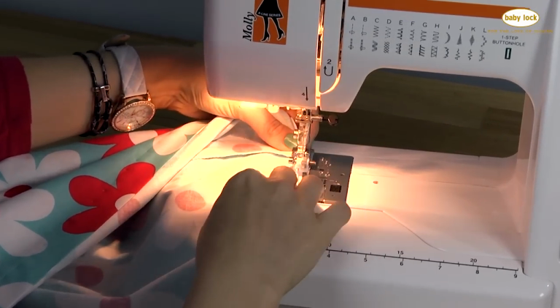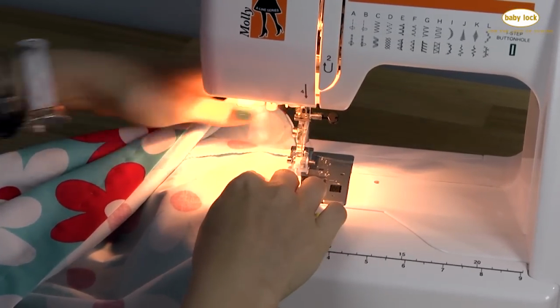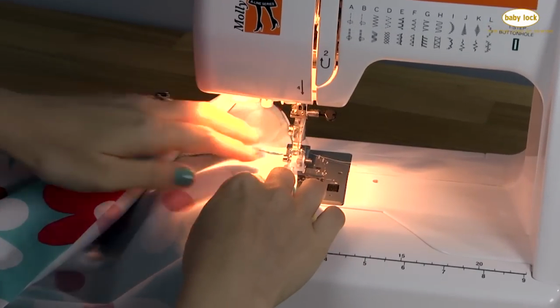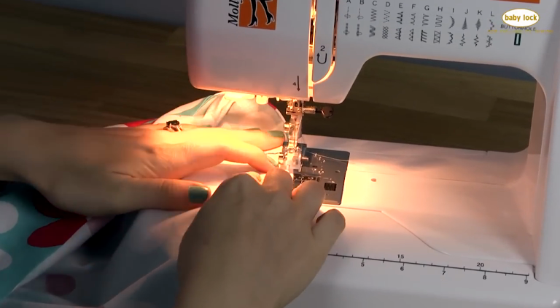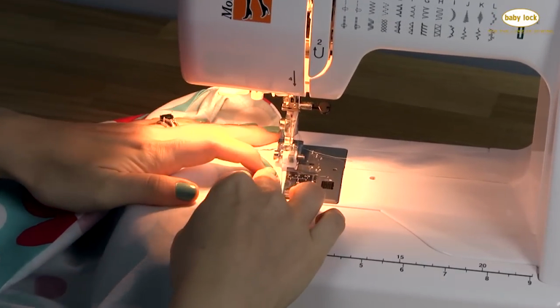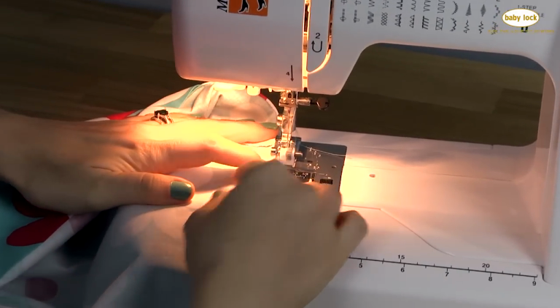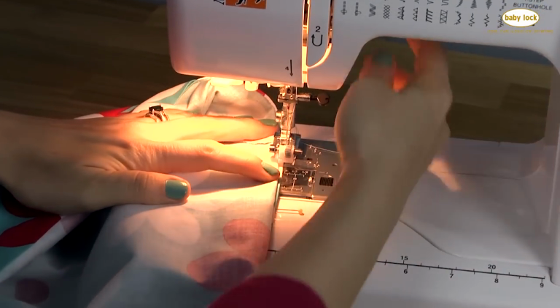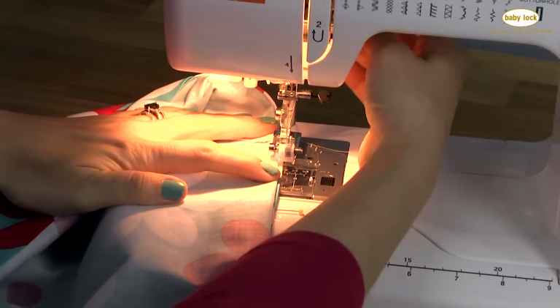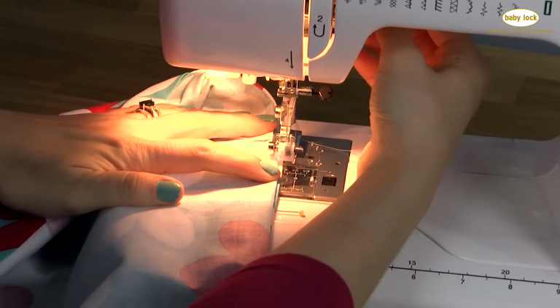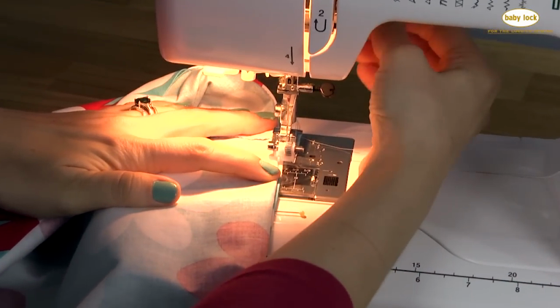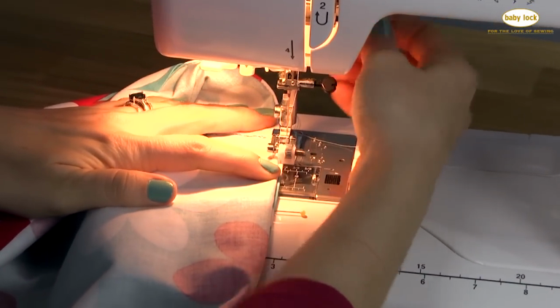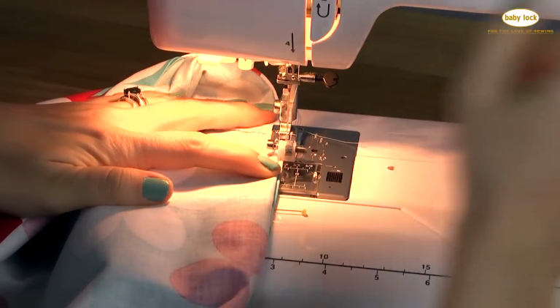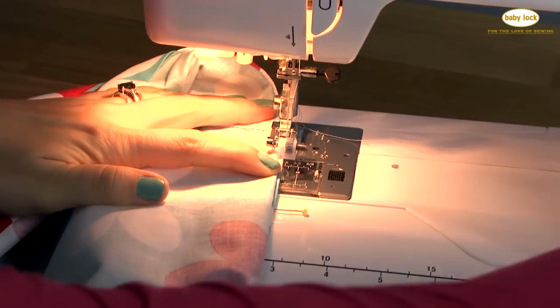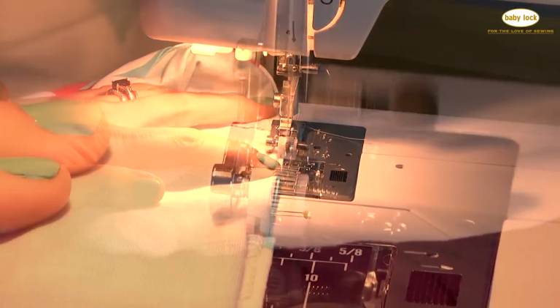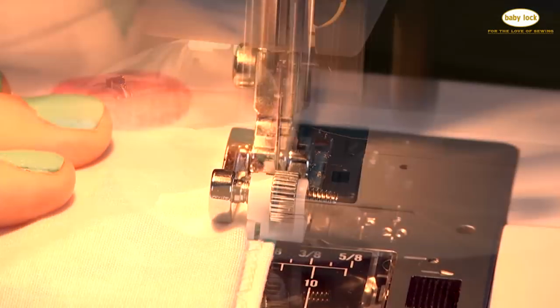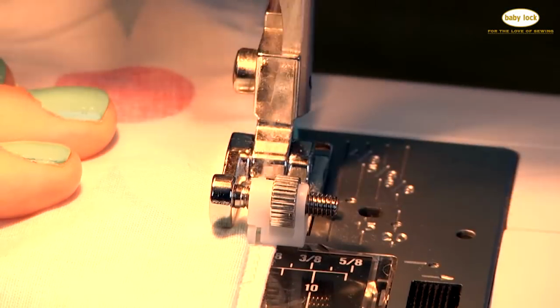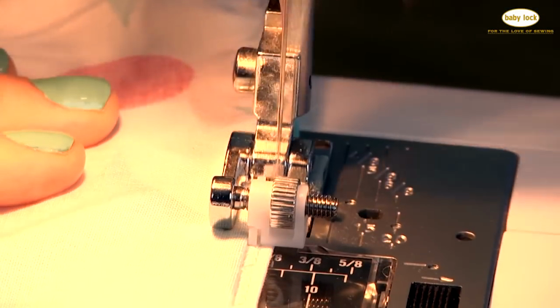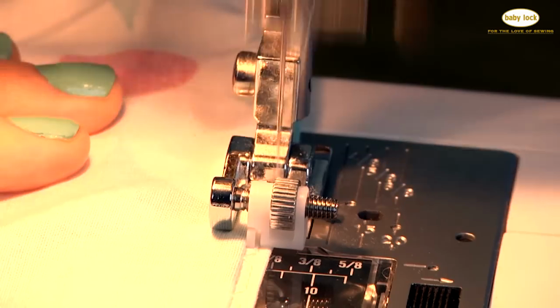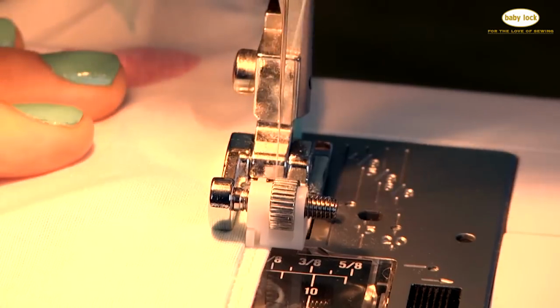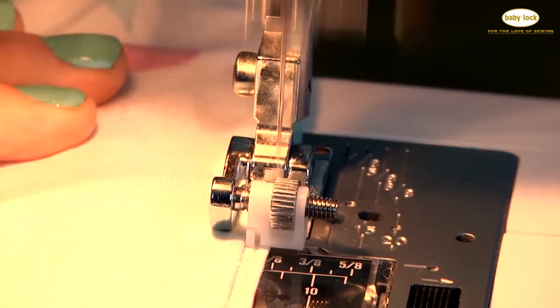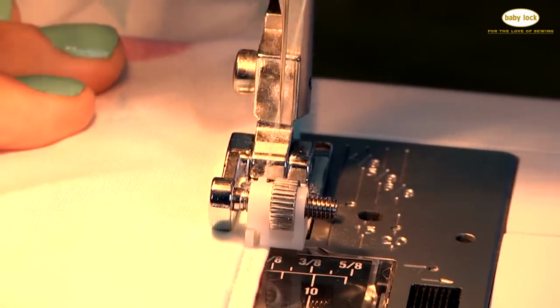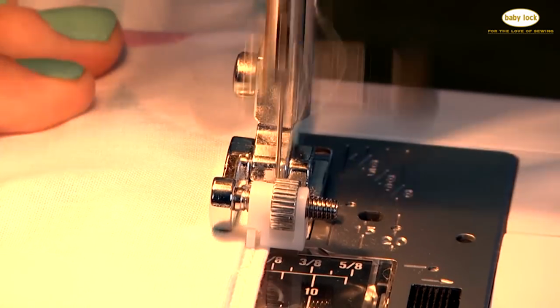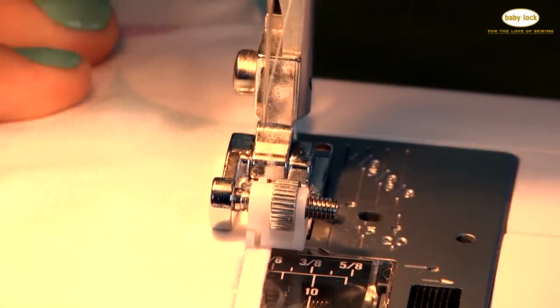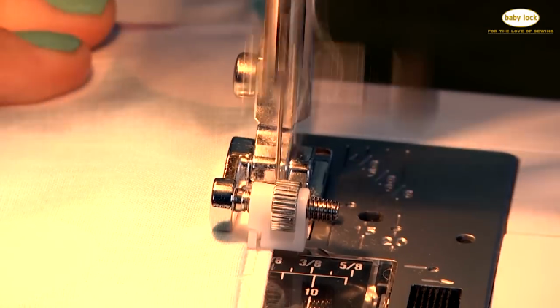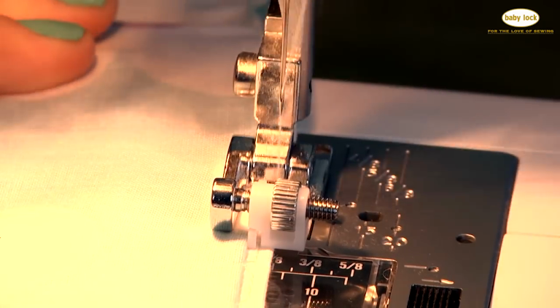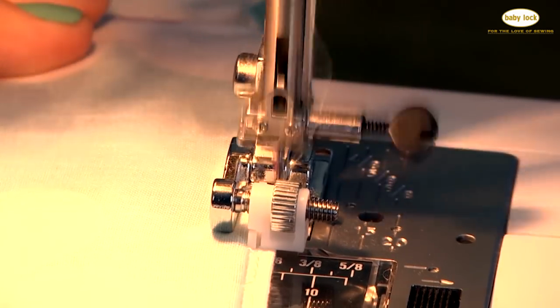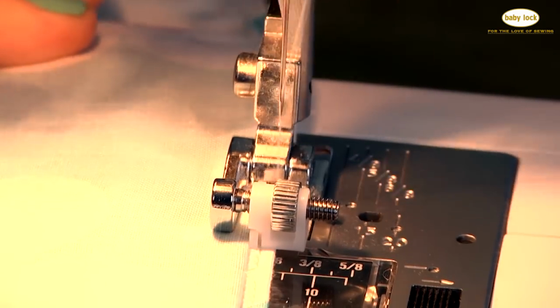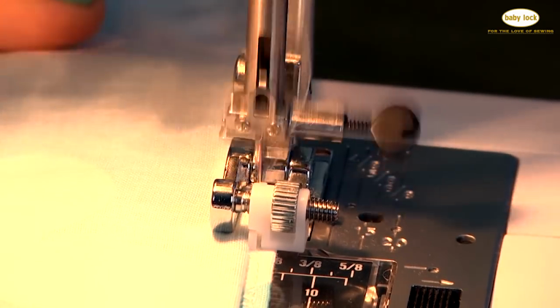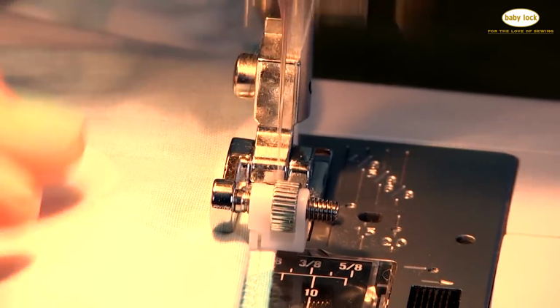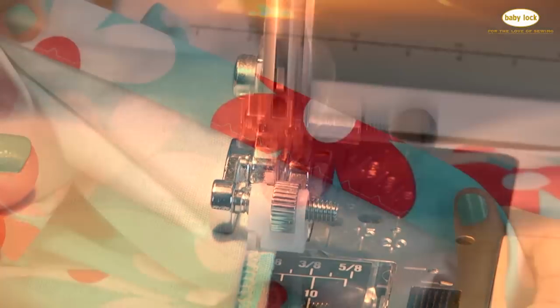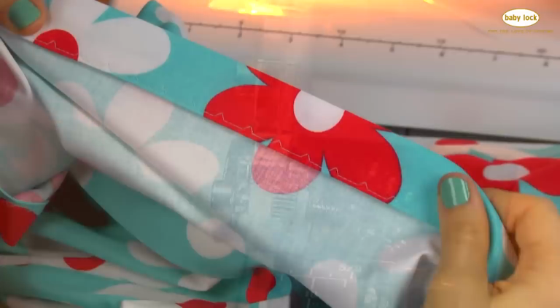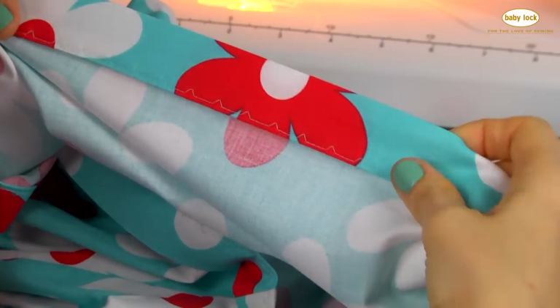The magic is really in the foot — it takes all the guesswork out of how to position my fabric. Every couple of stitches, the blind hem stitch takes a little bite to the left, so my hem is almost invisible.